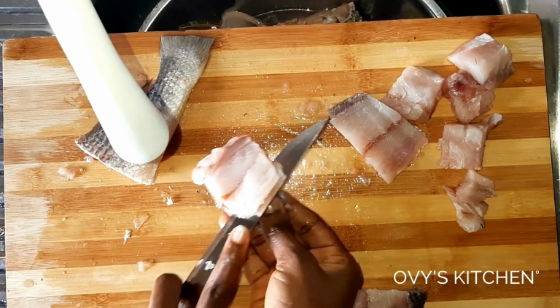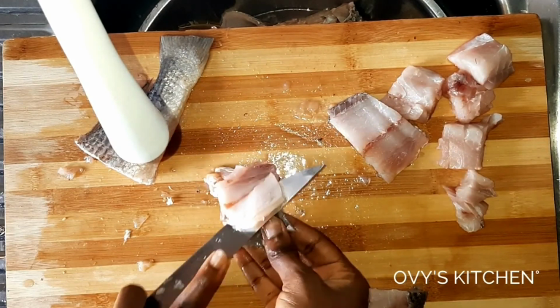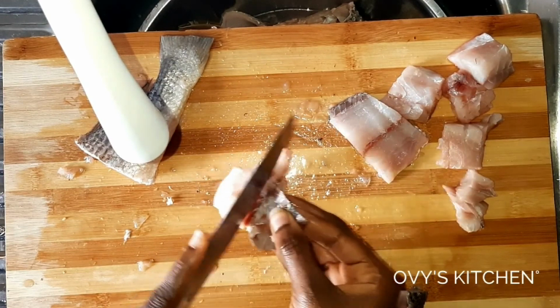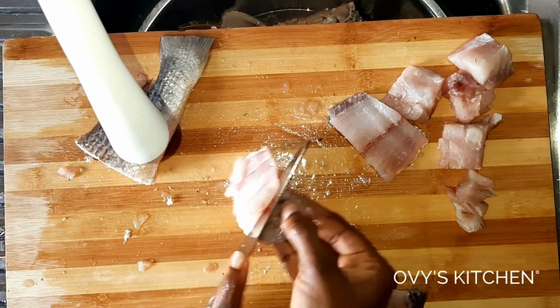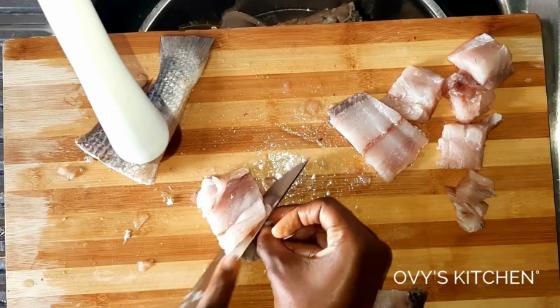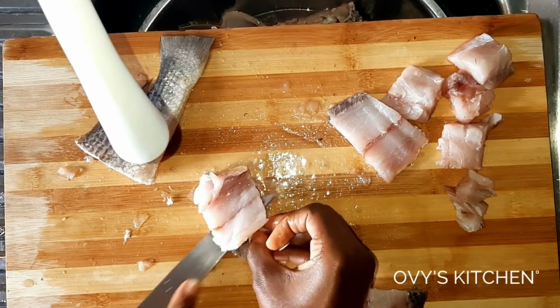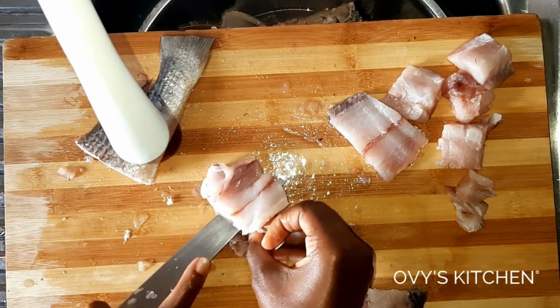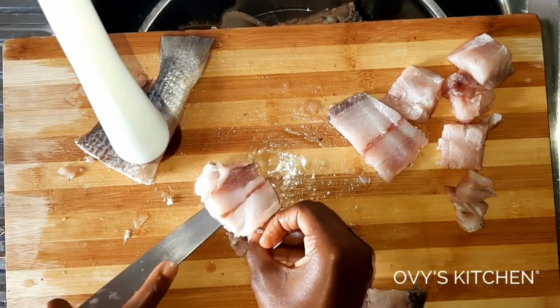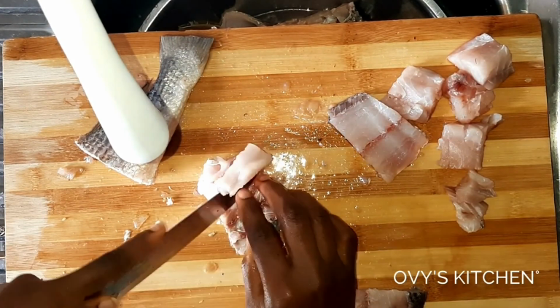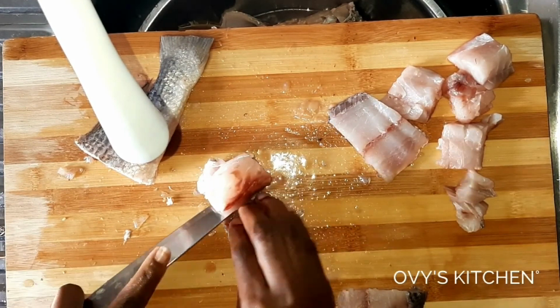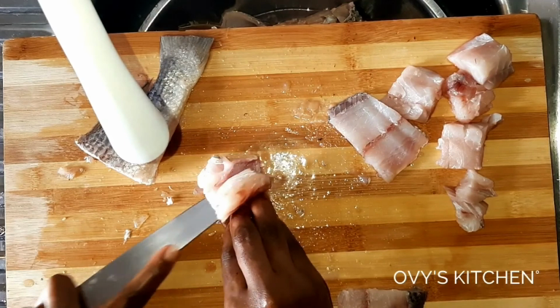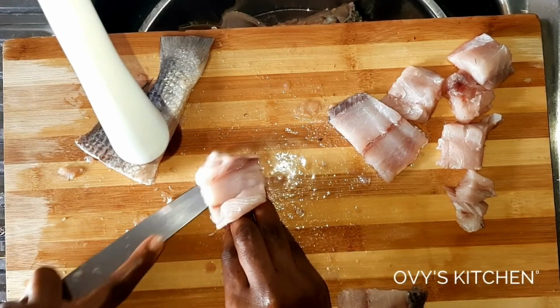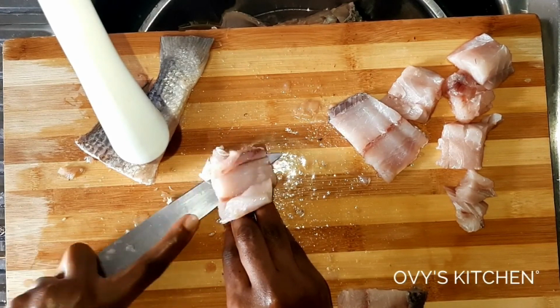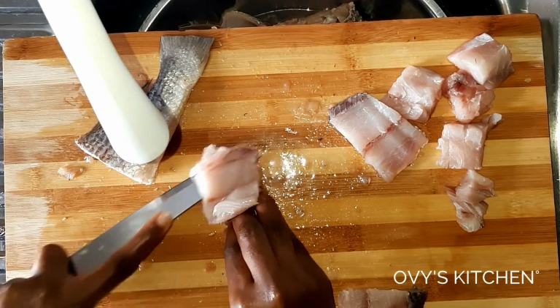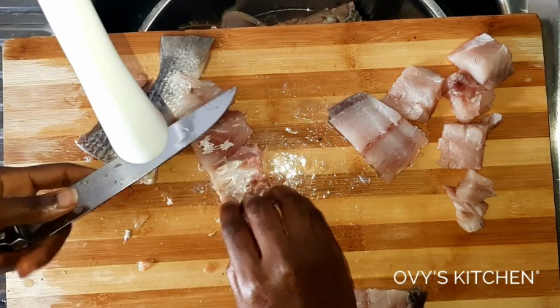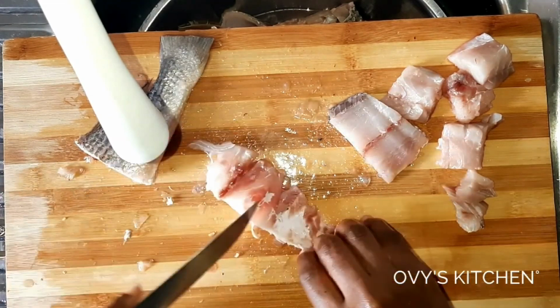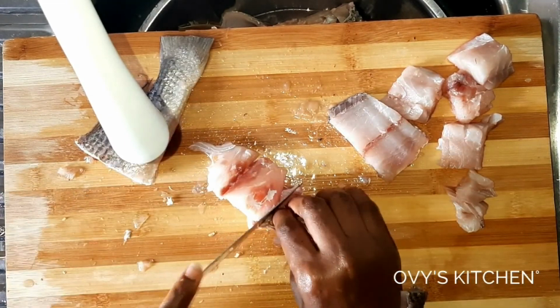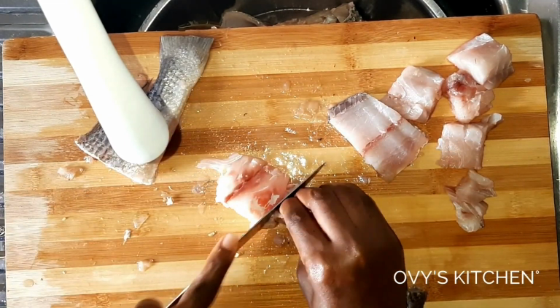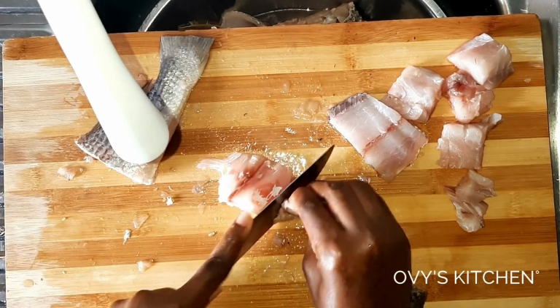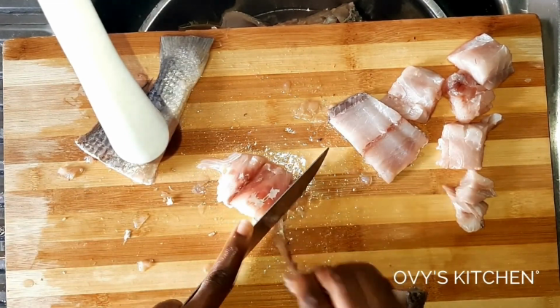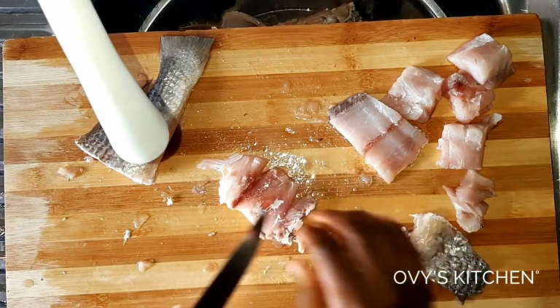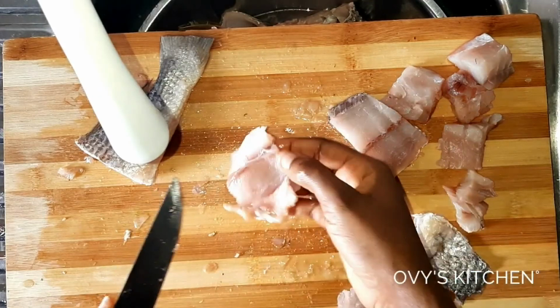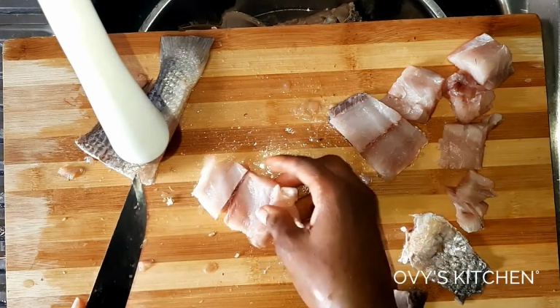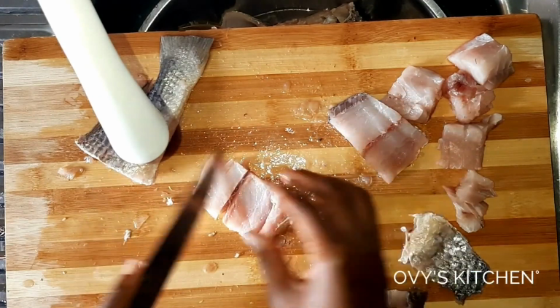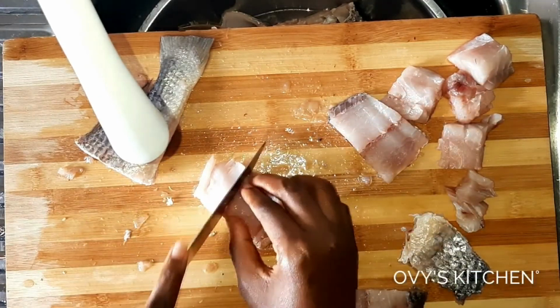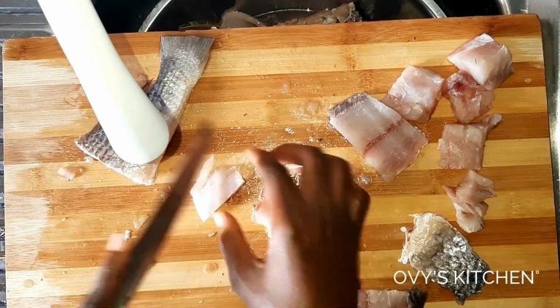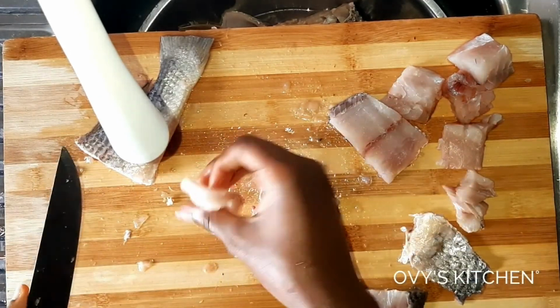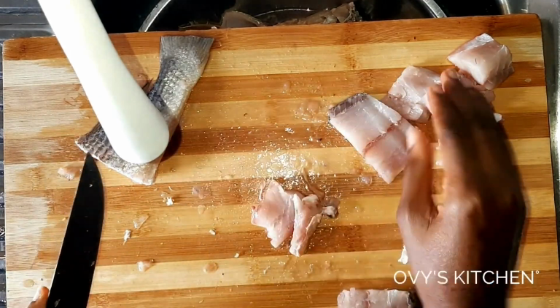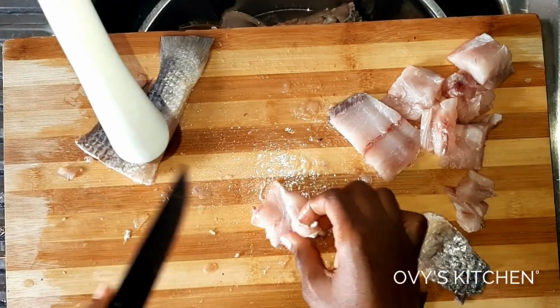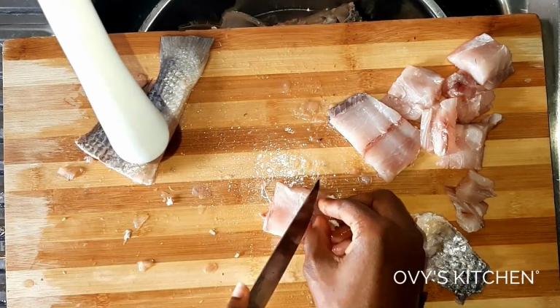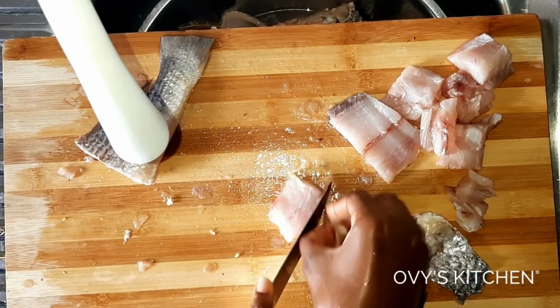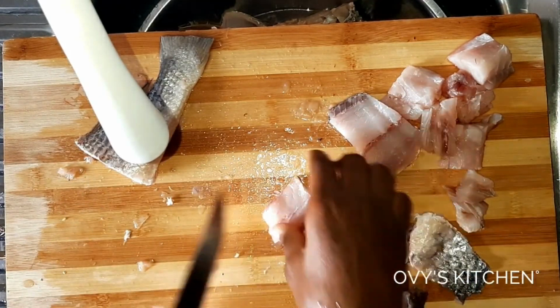Straight into this video — I'm just filleting my fish as you can see. It's basically deboning and removing the skin, so we're going to have boneless, skinless fillets.